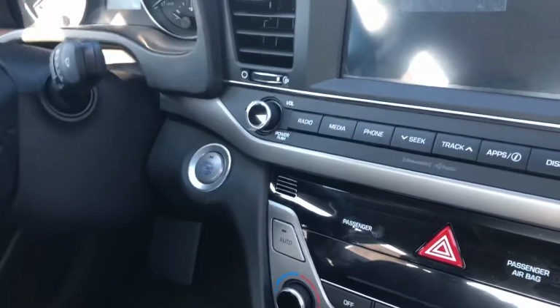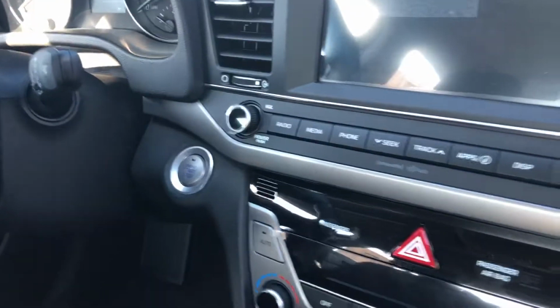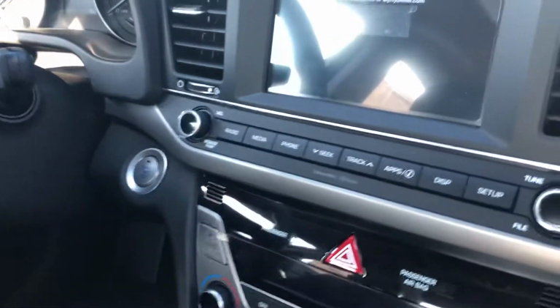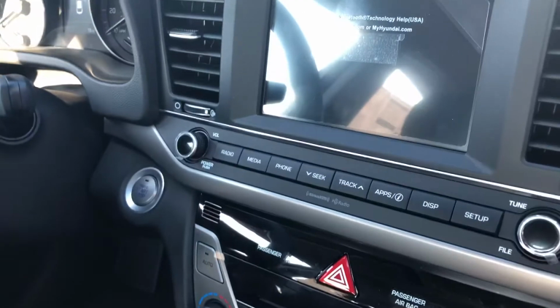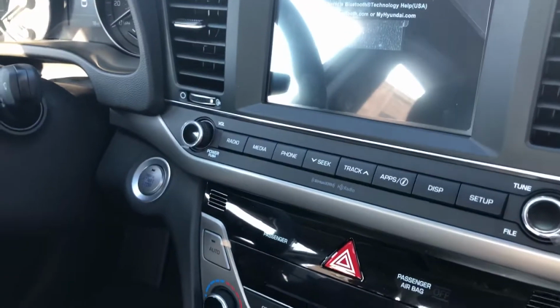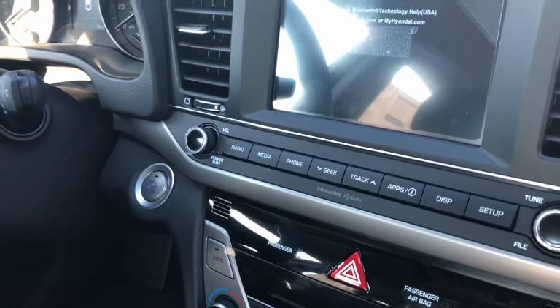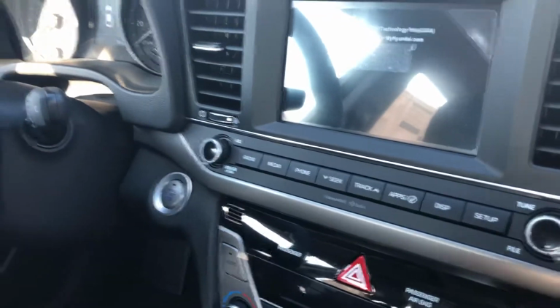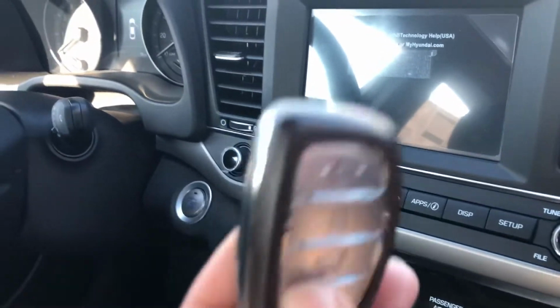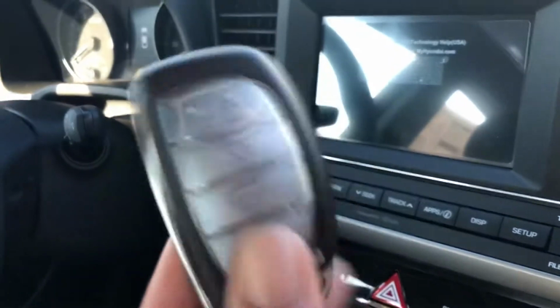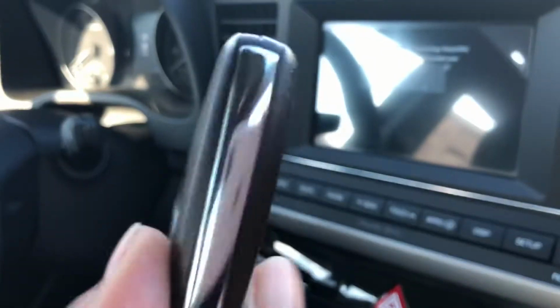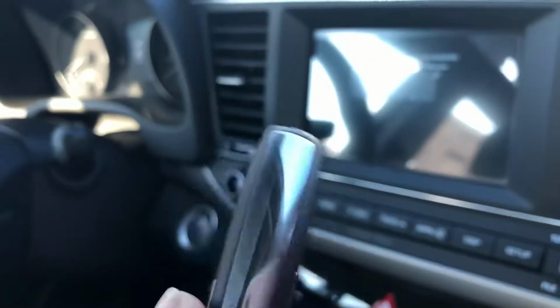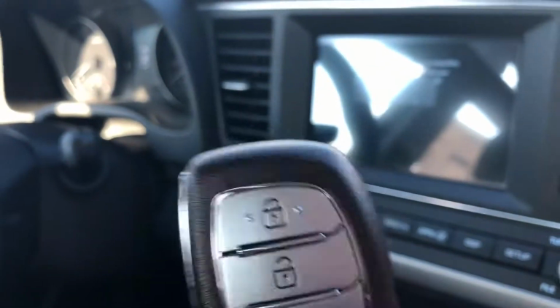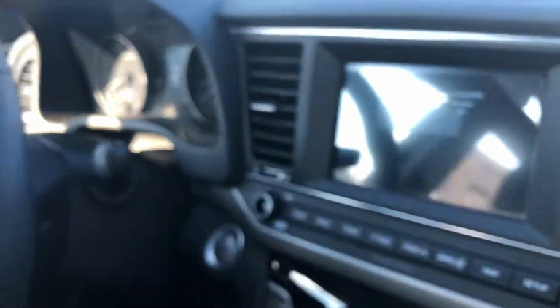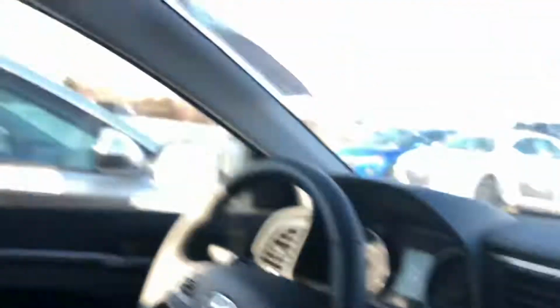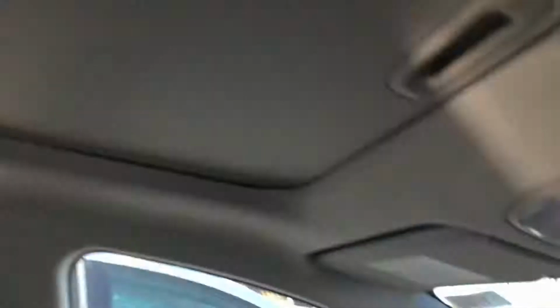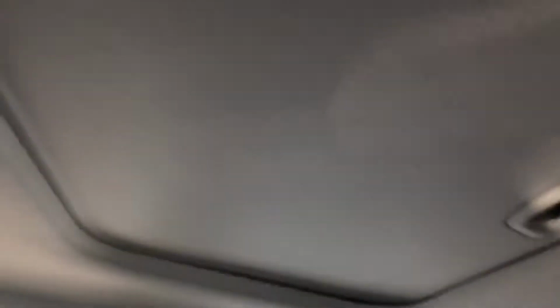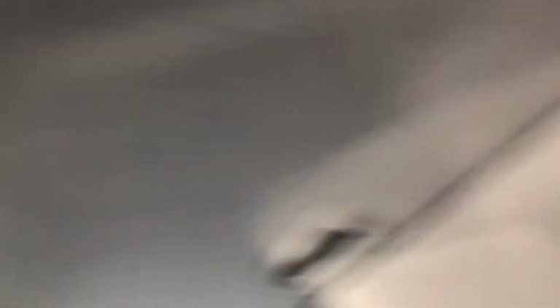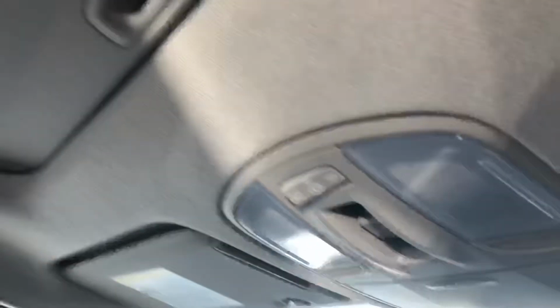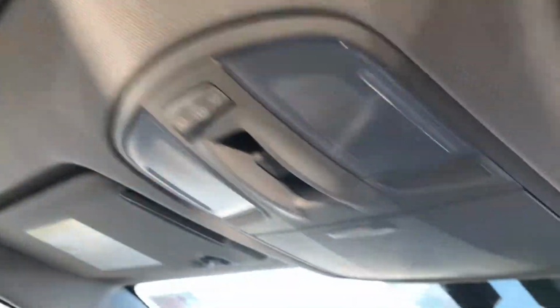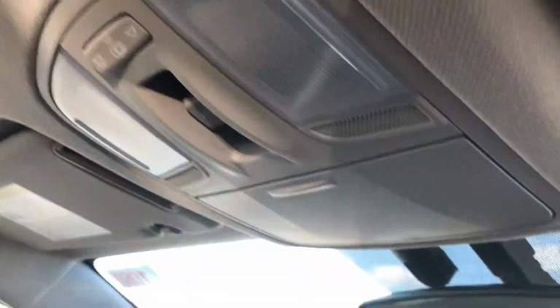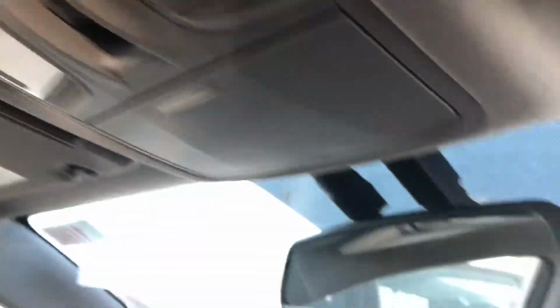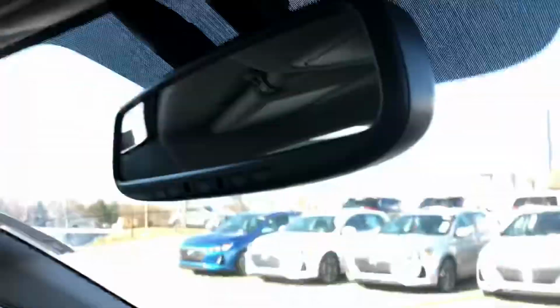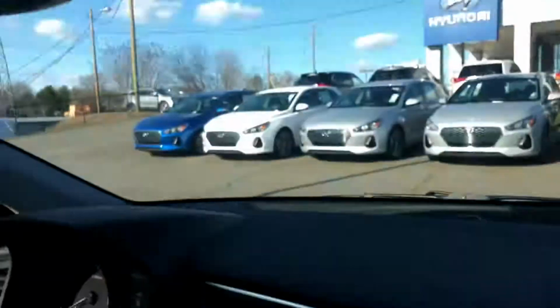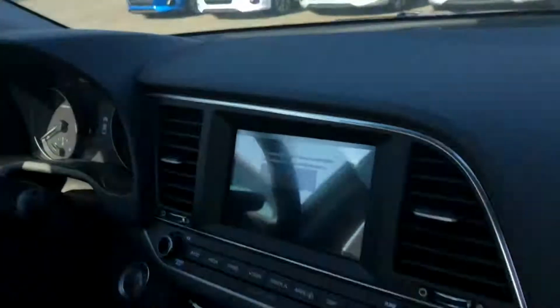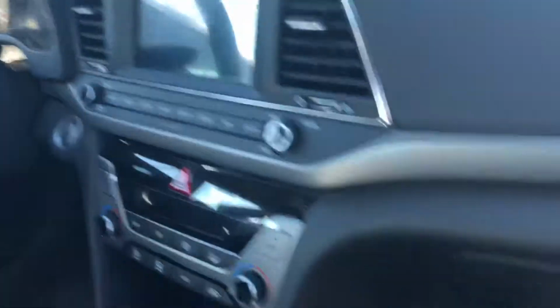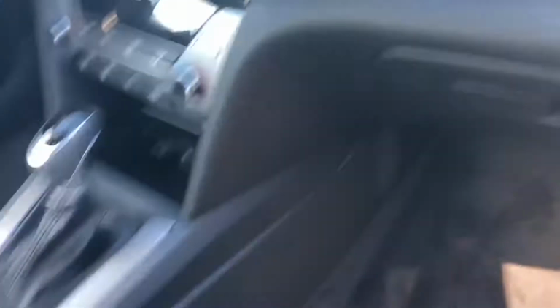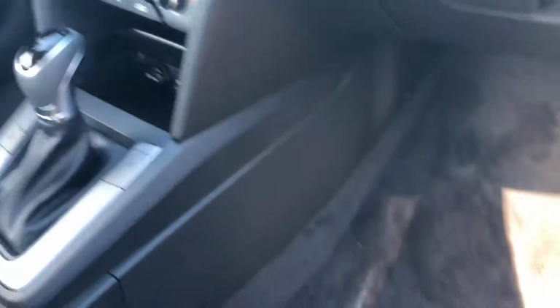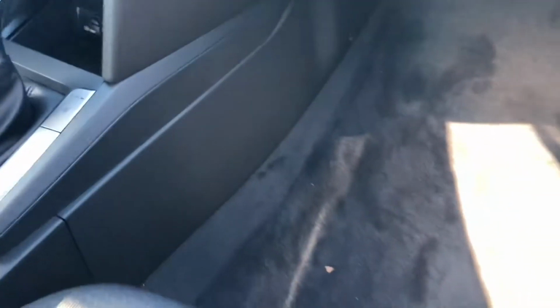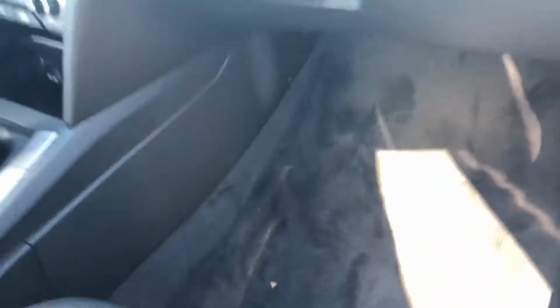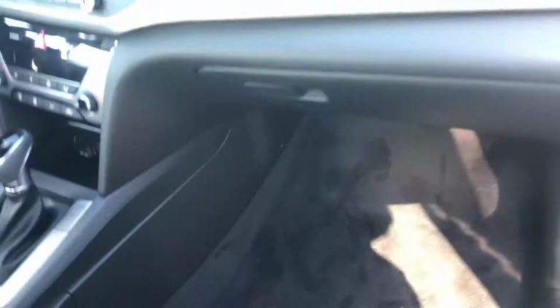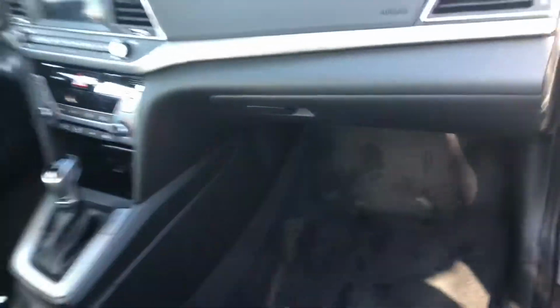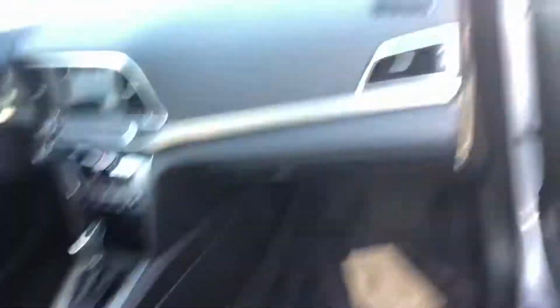It is a push-start car with a keyless key fob. There is your sunroof, cup holders, things of that sort. So the car comes chock full of interesting little things.